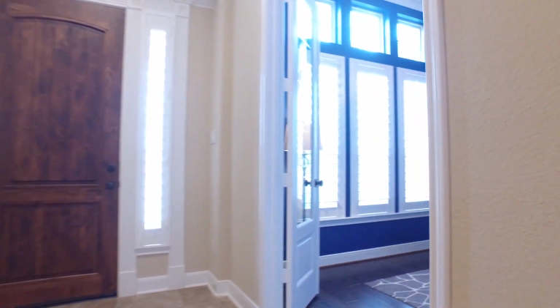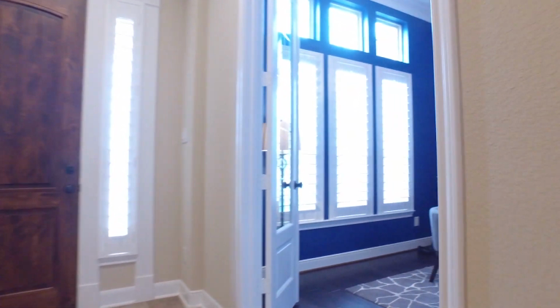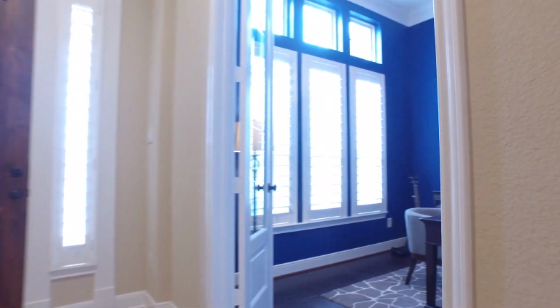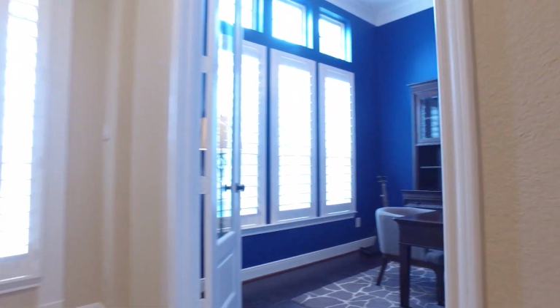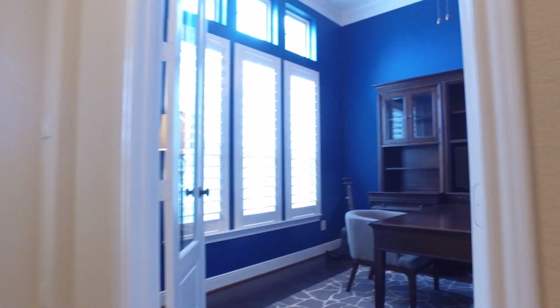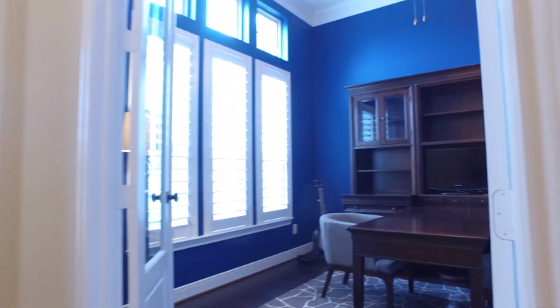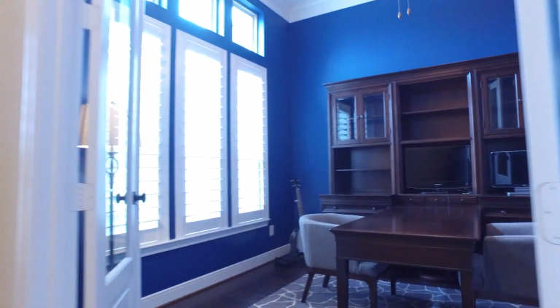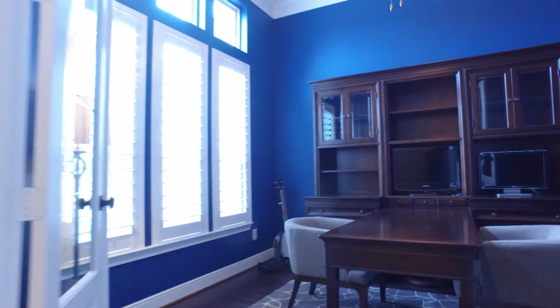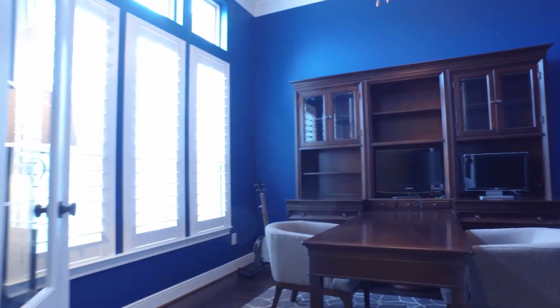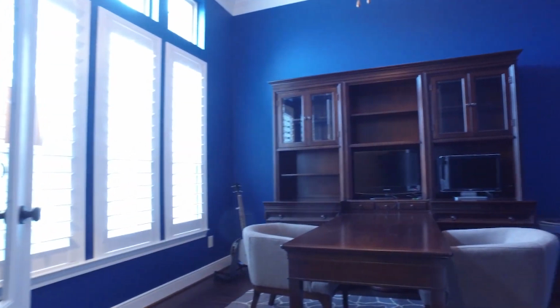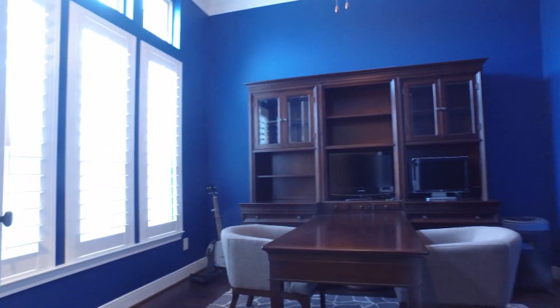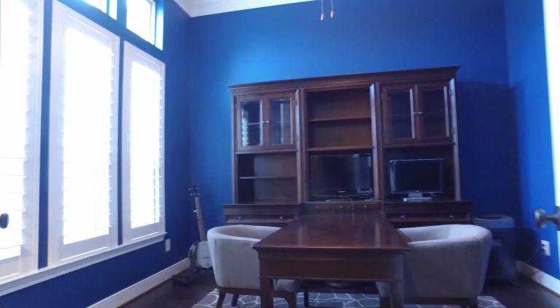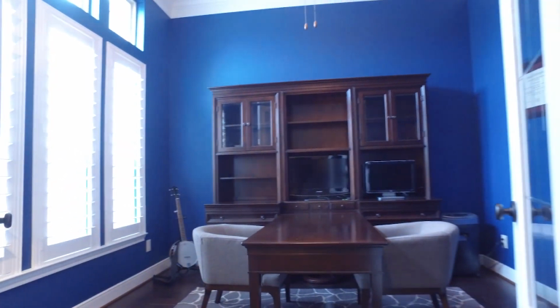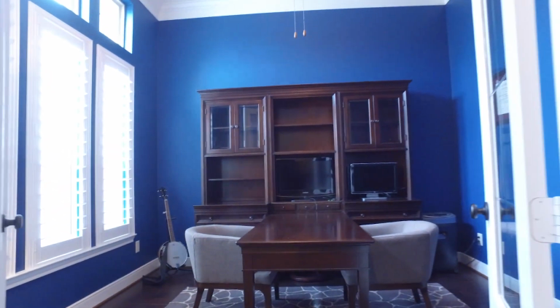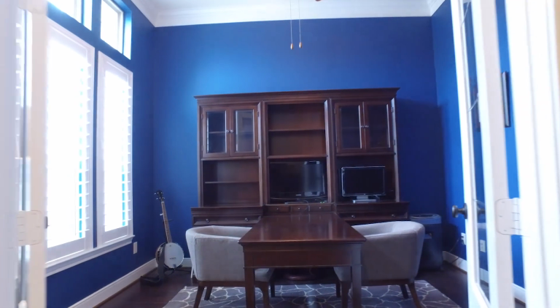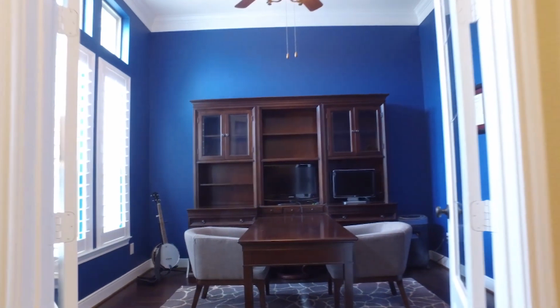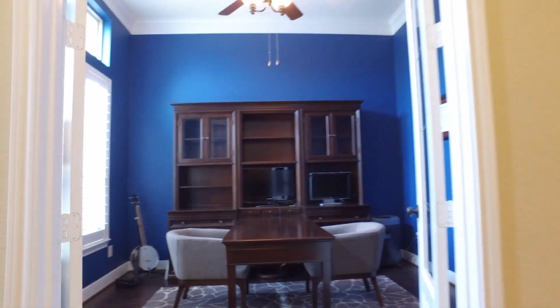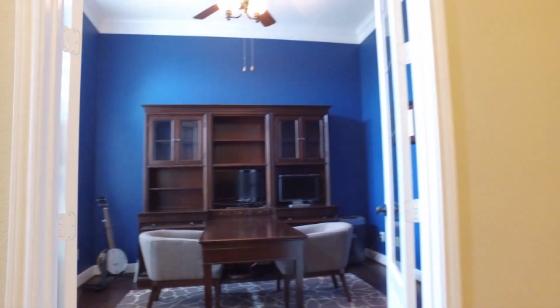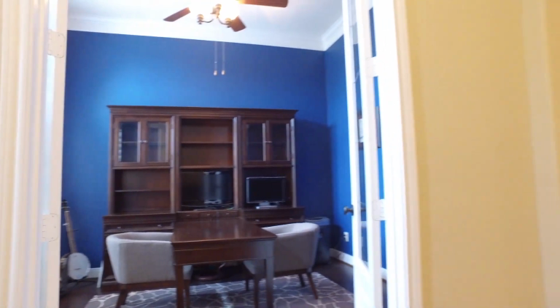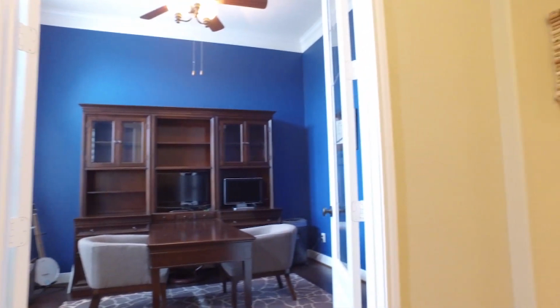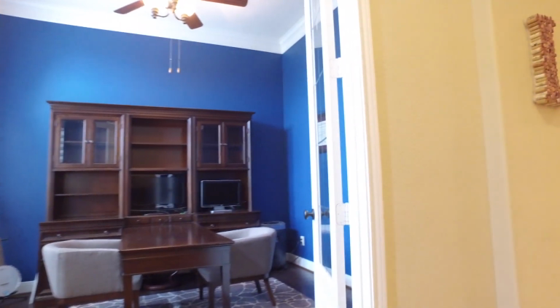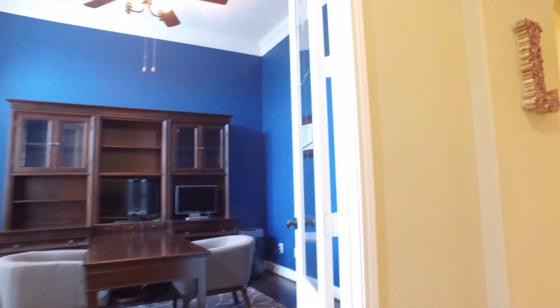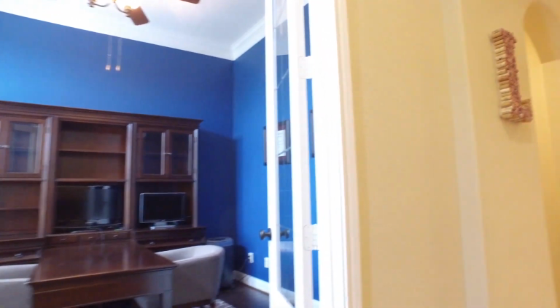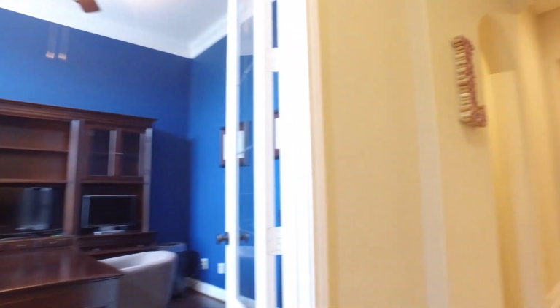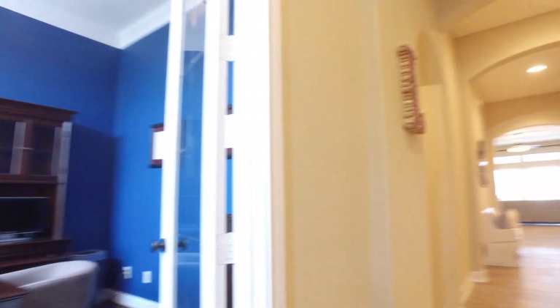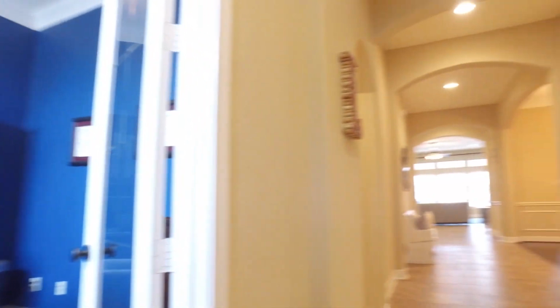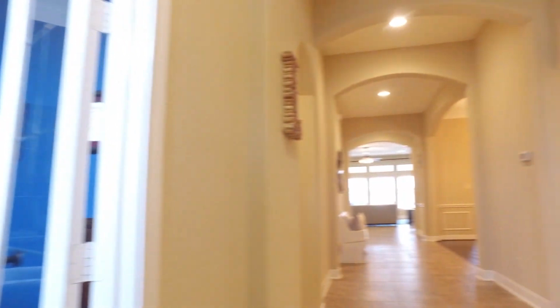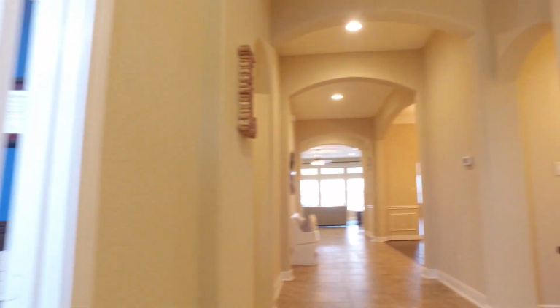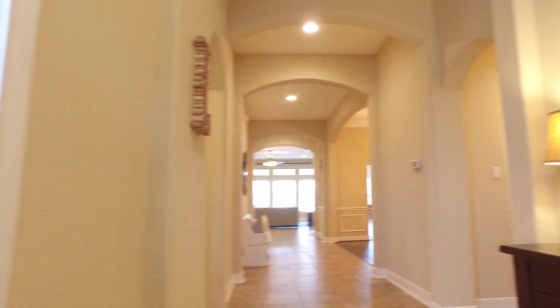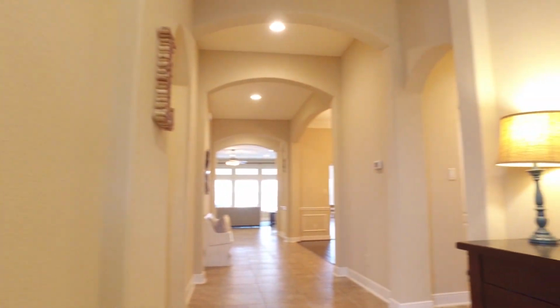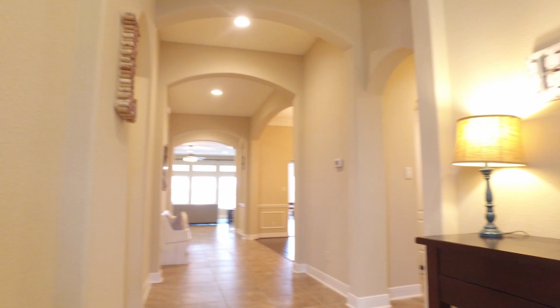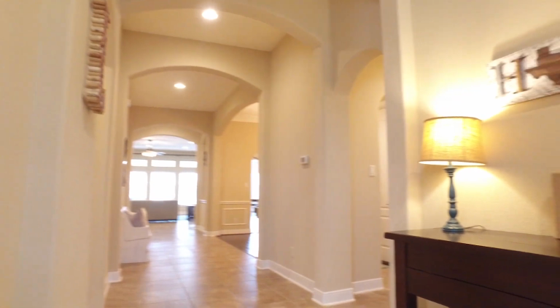What a nice two-story tall entryway. There are tall ceilings in this home. The study has French doors, giving you a little extra privacy when working from home.